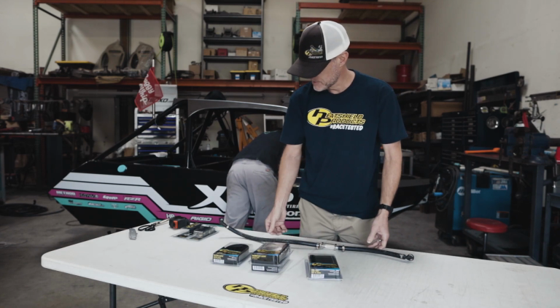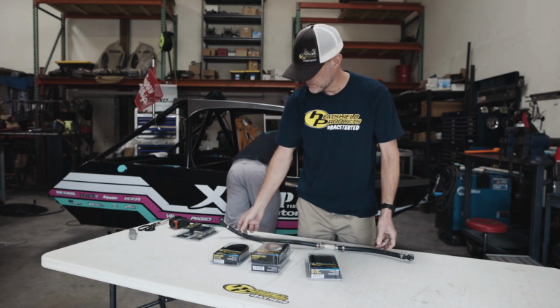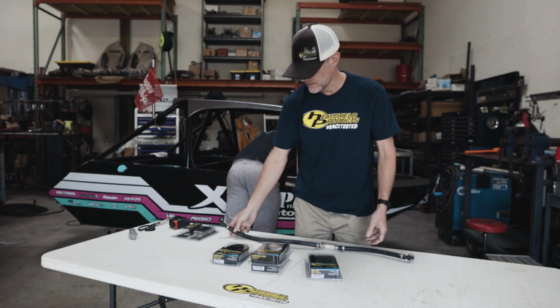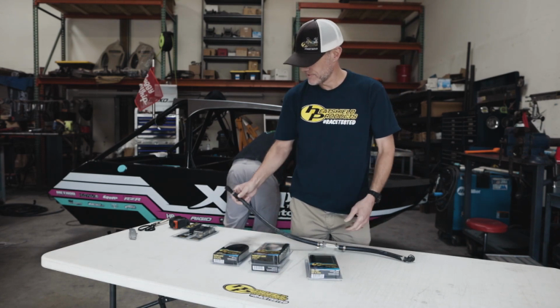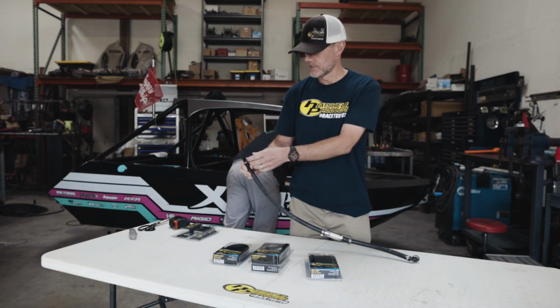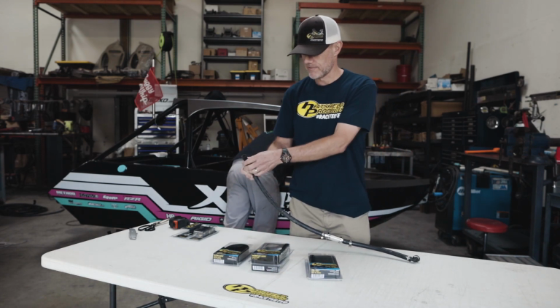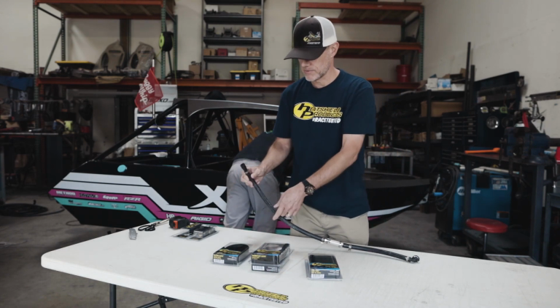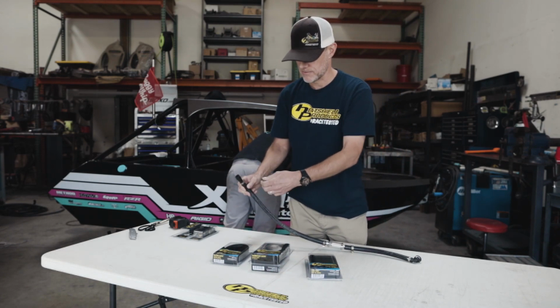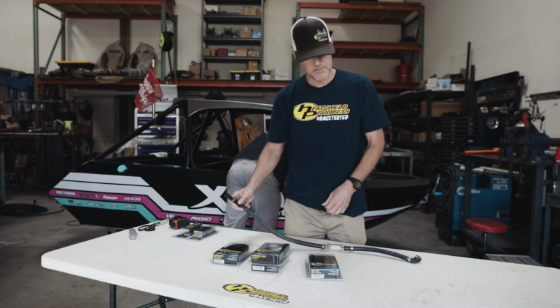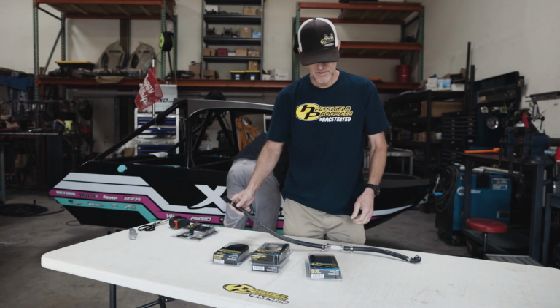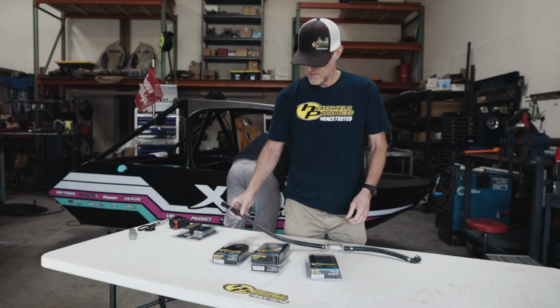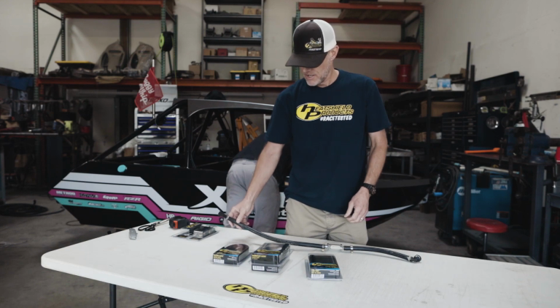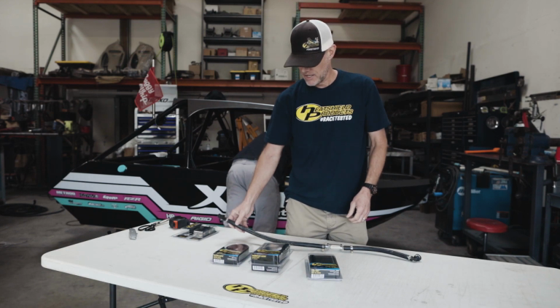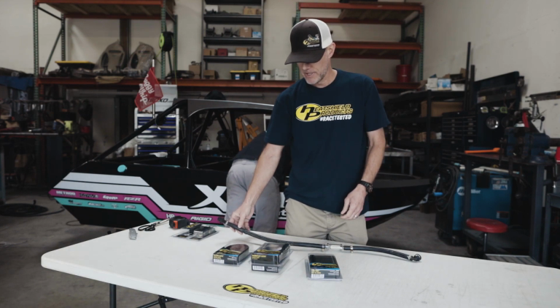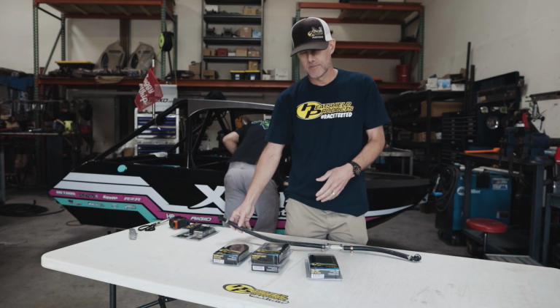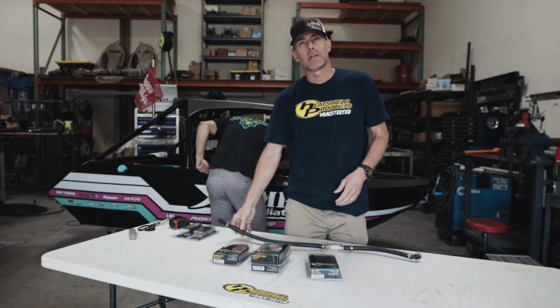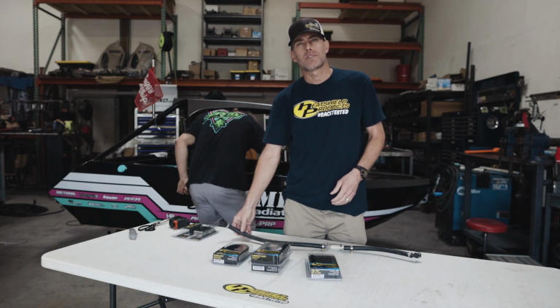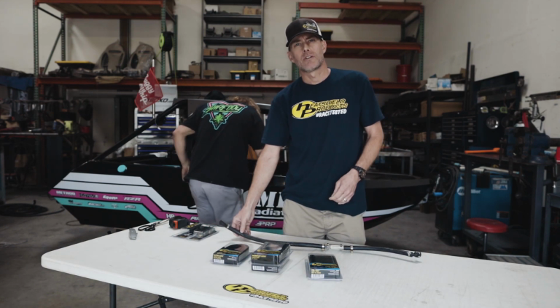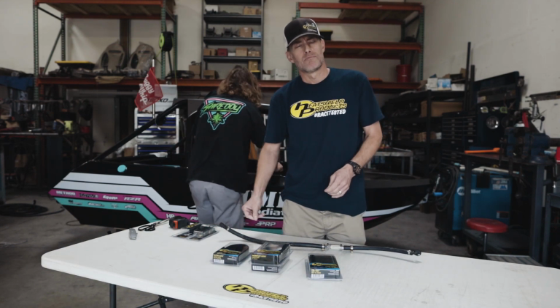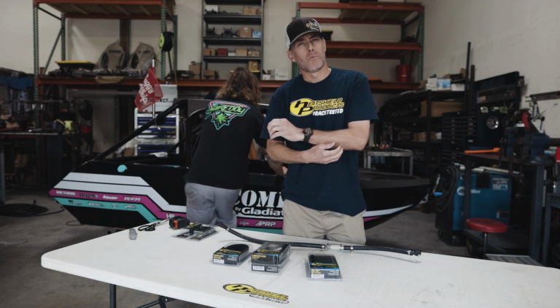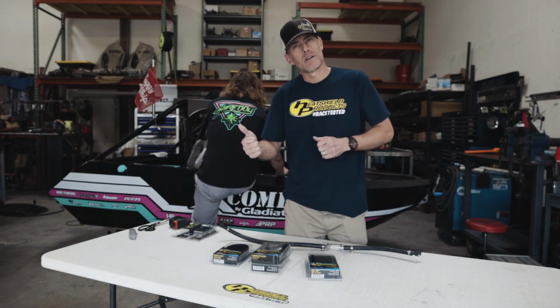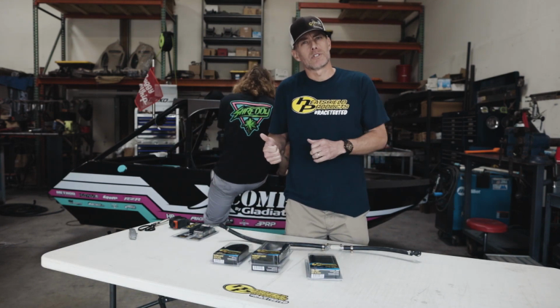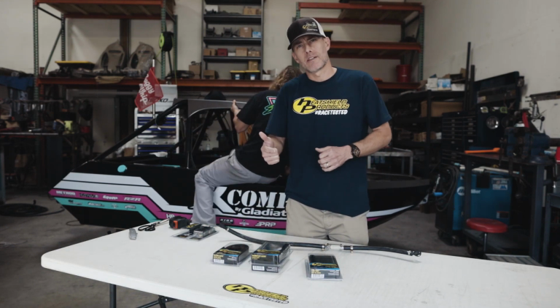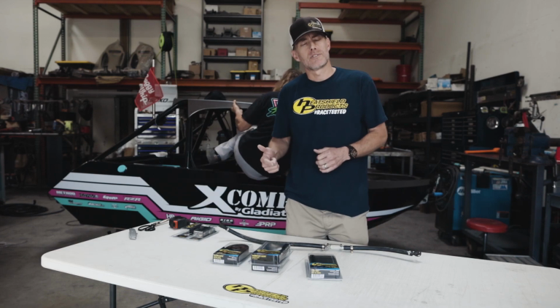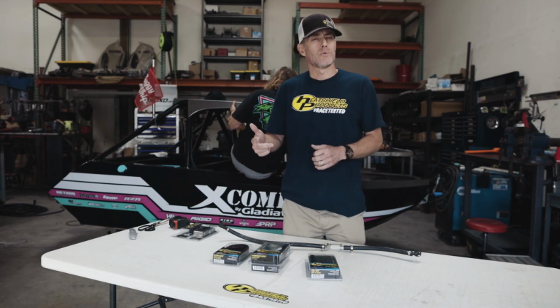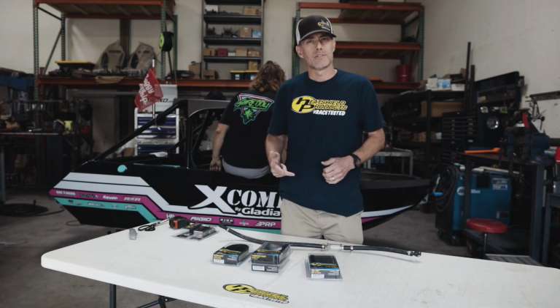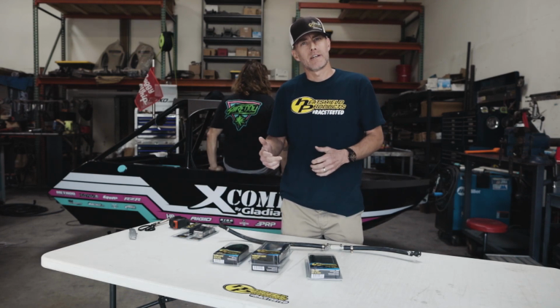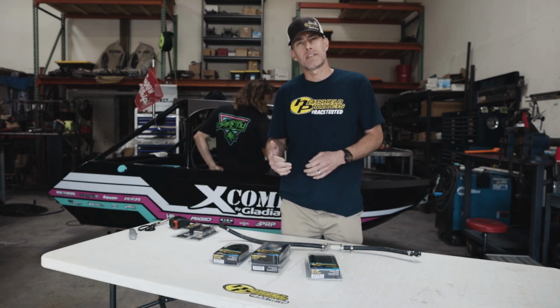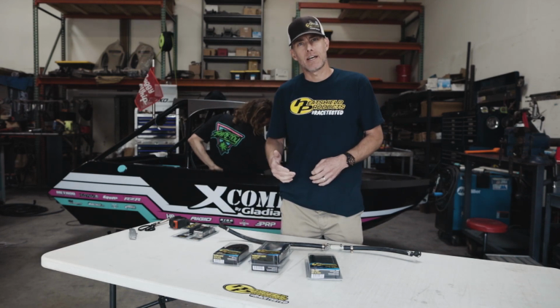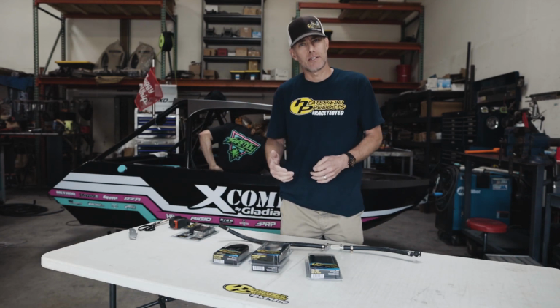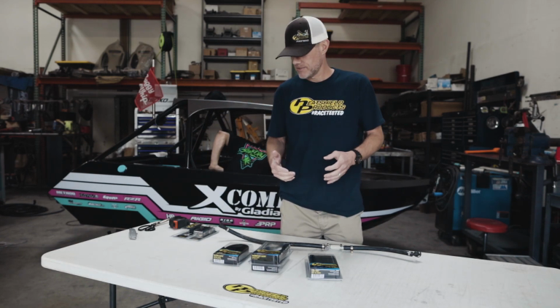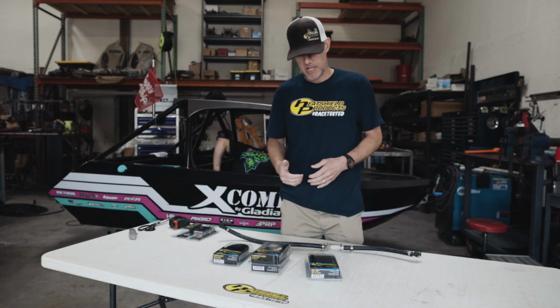It's just a good way to not have to go over the fittings with the hot rod sleeve. The sleeves are a good way to insulate your wires, your brake lines, your fuel lines, oil lines — anything like that that you need to insulate from heat.